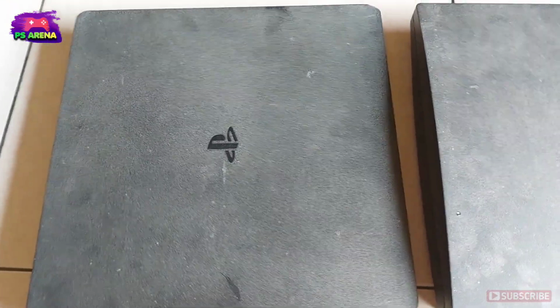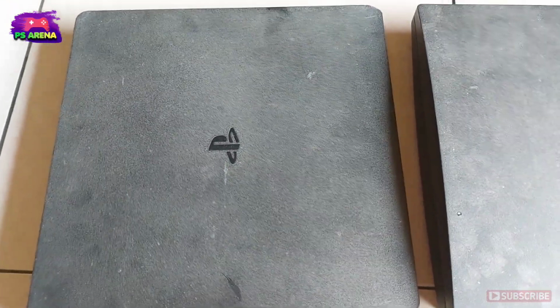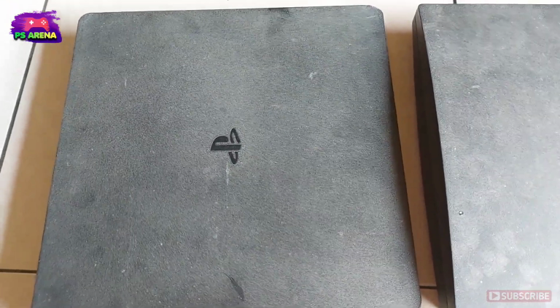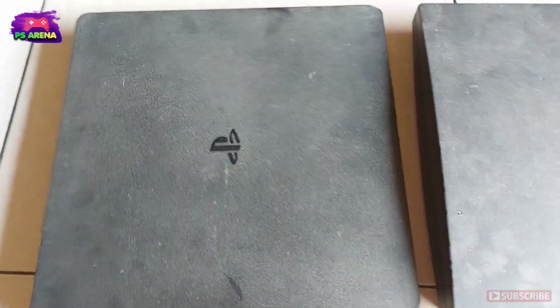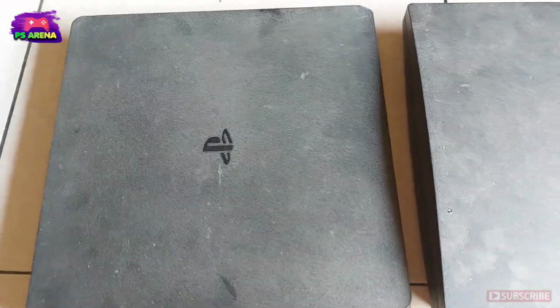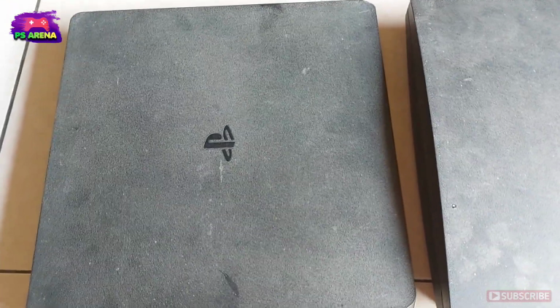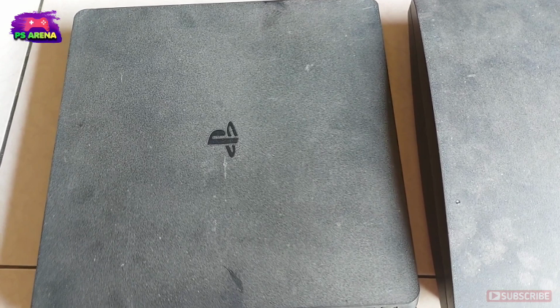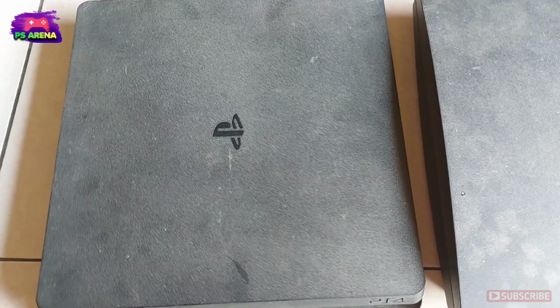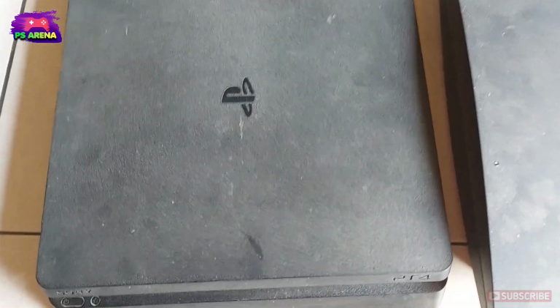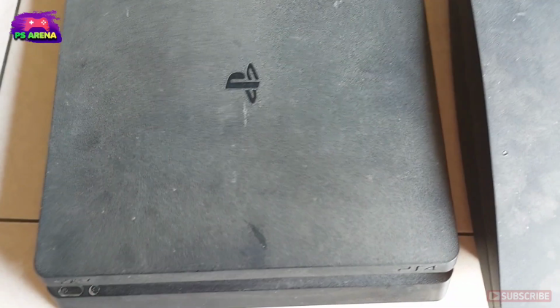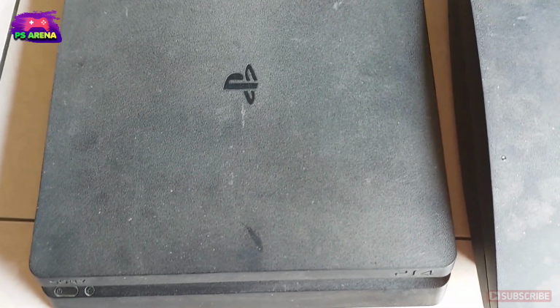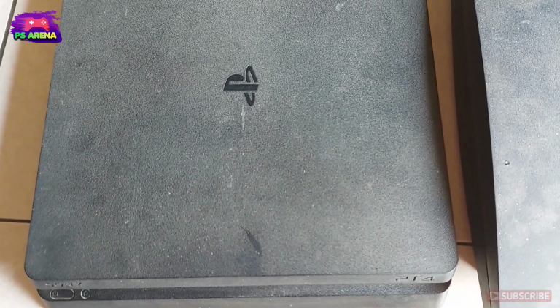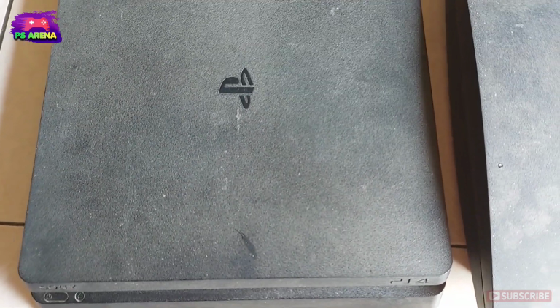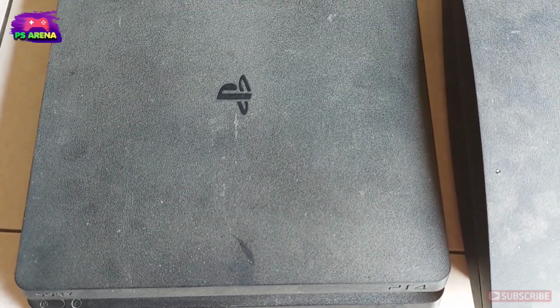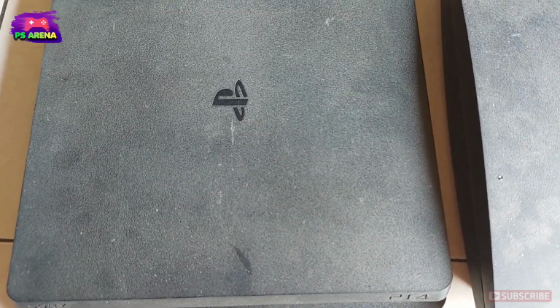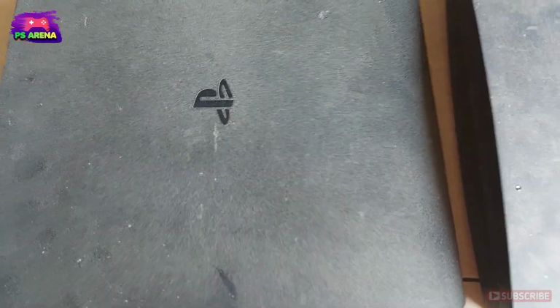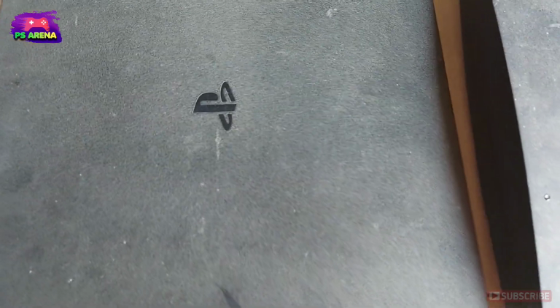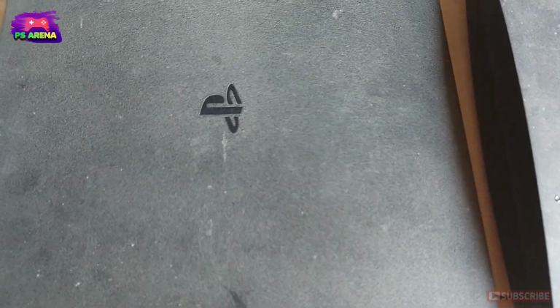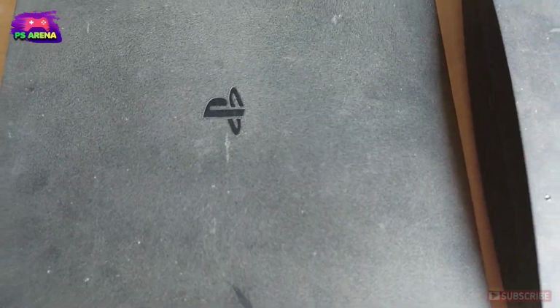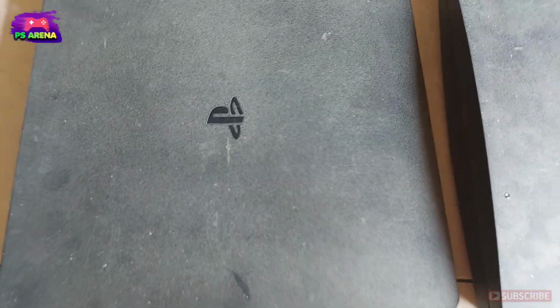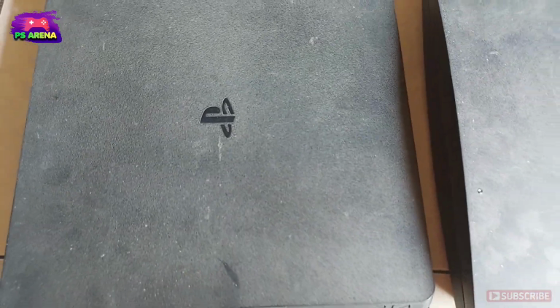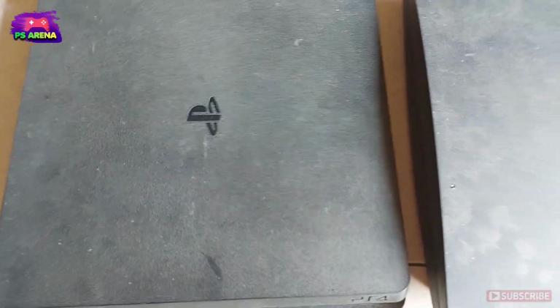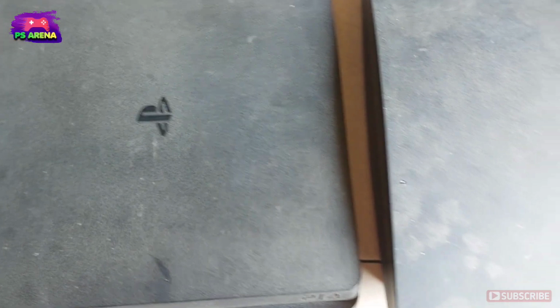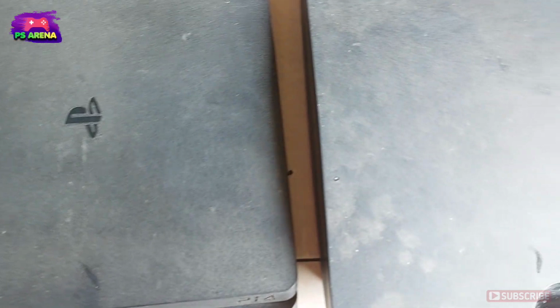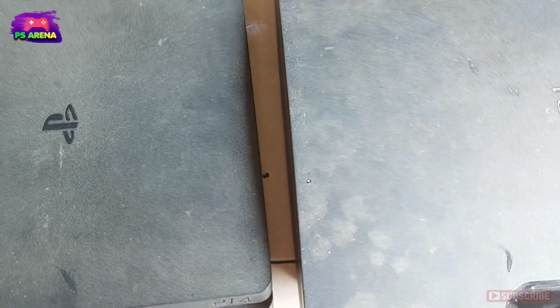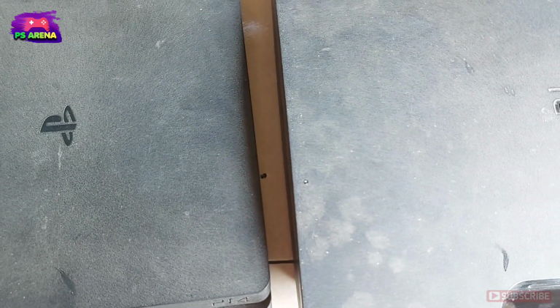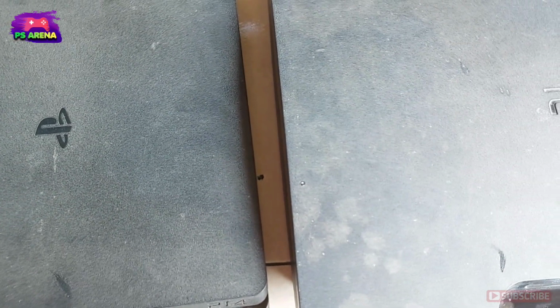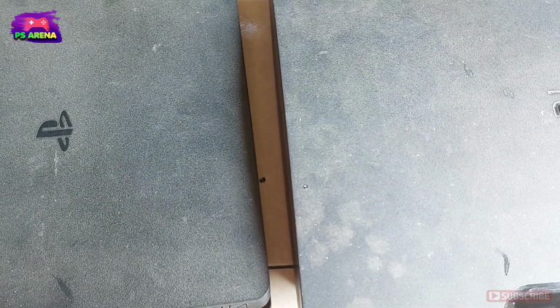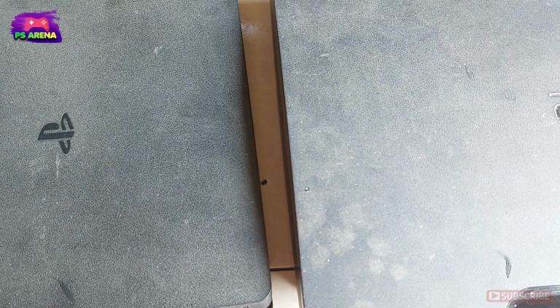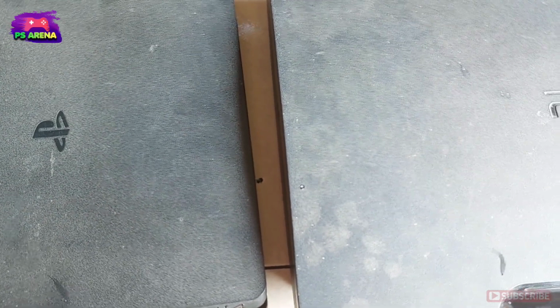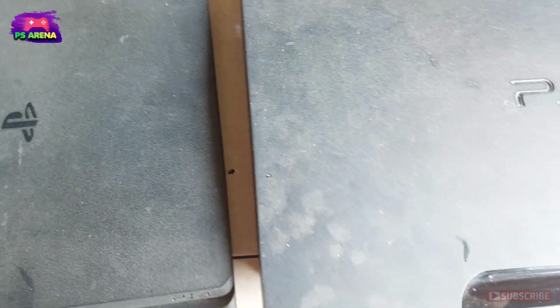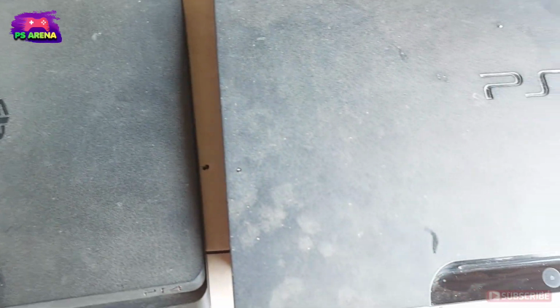Then the appearance is like this. Before I clean it.